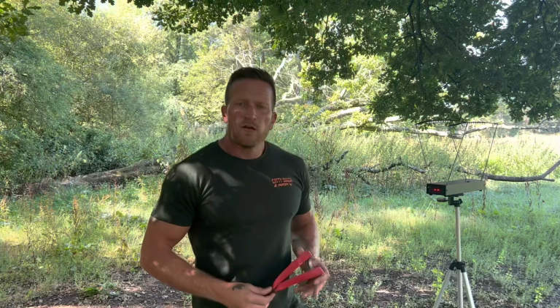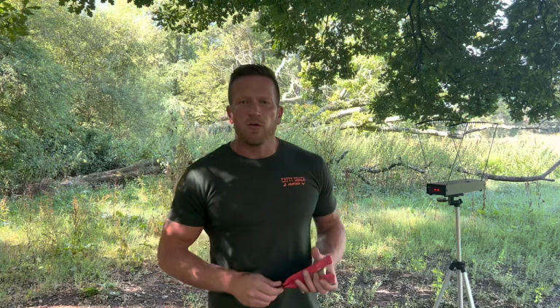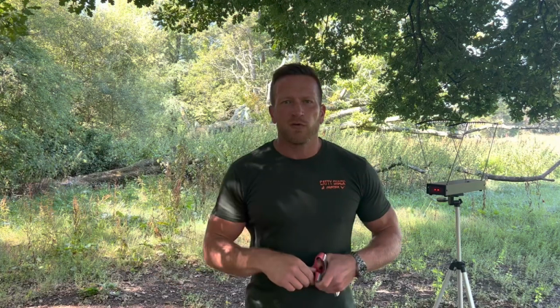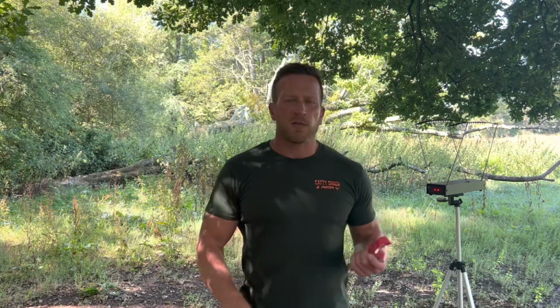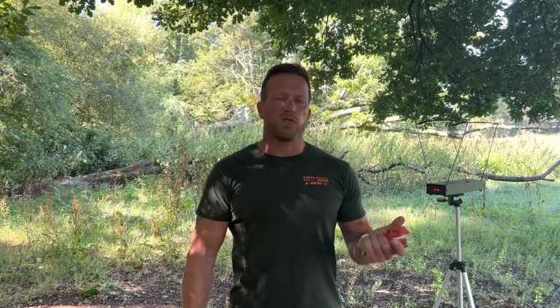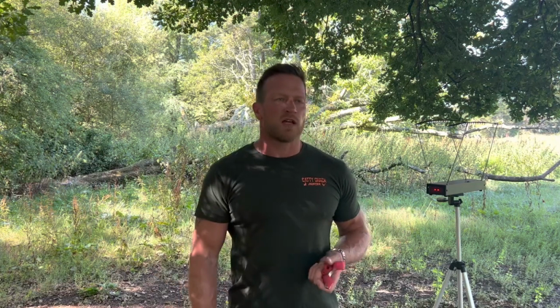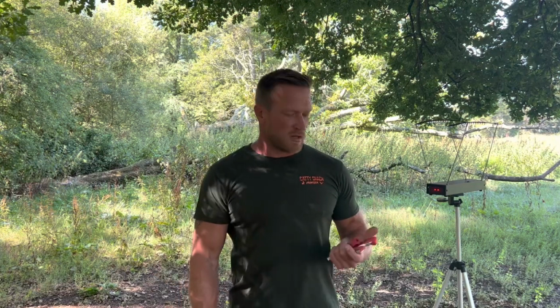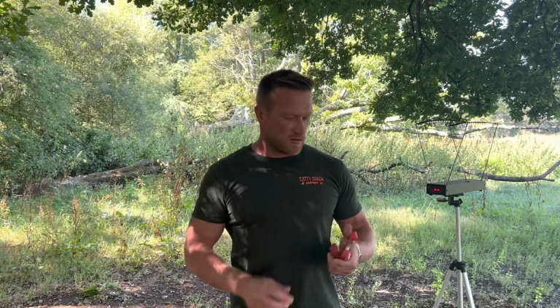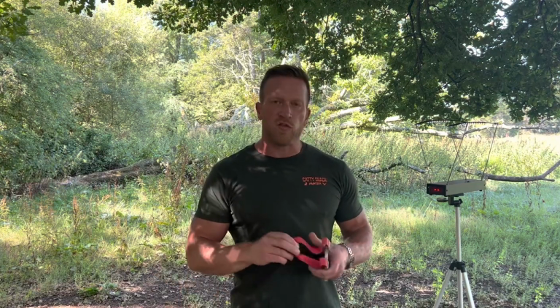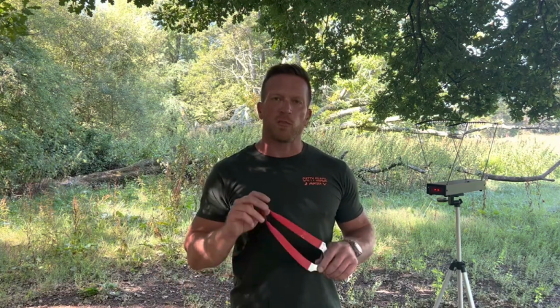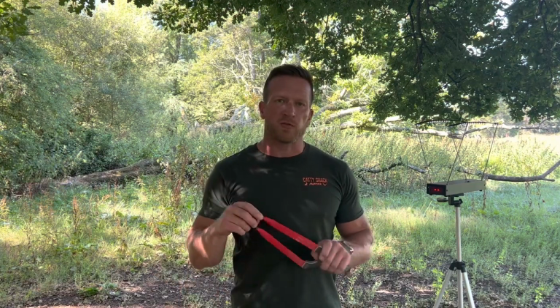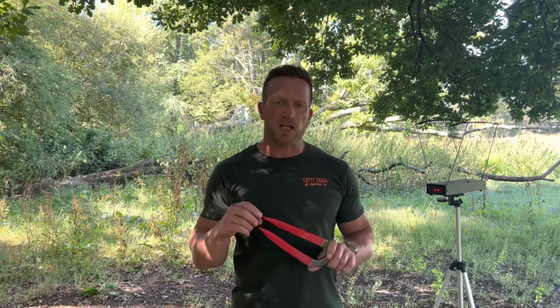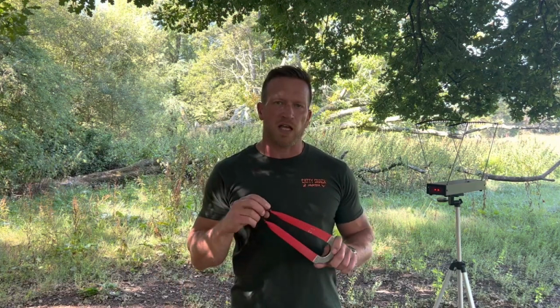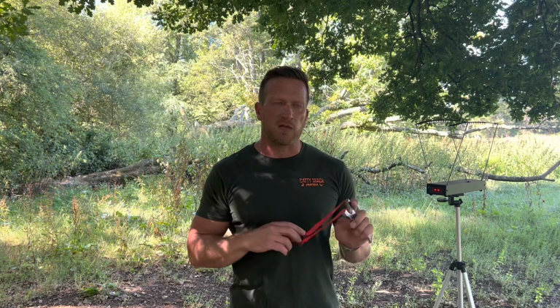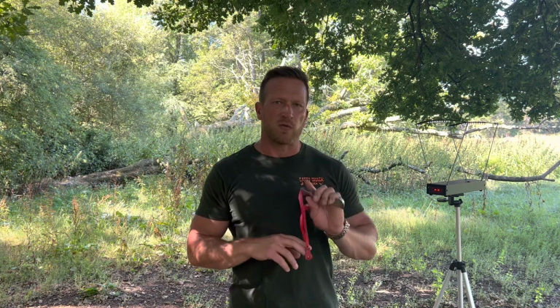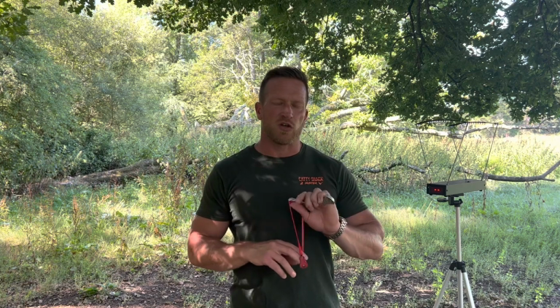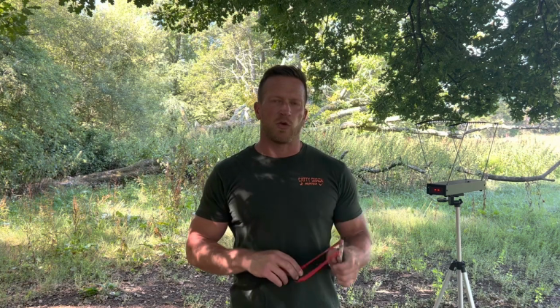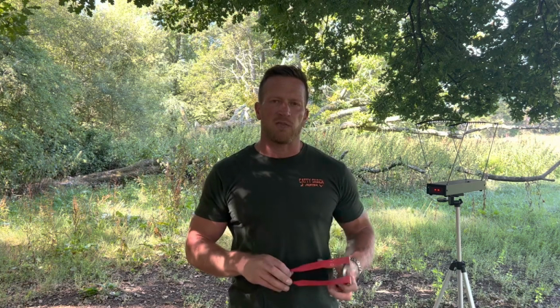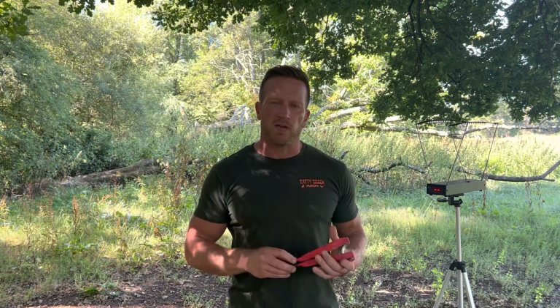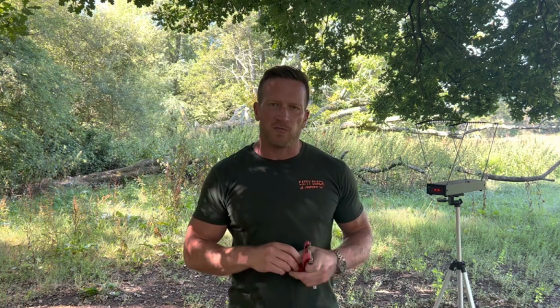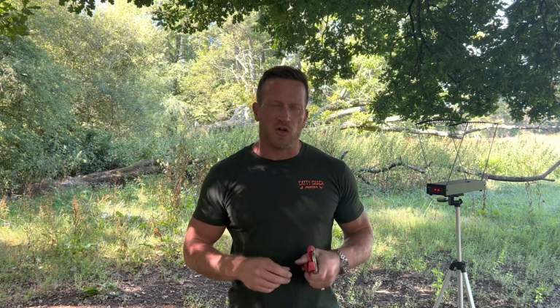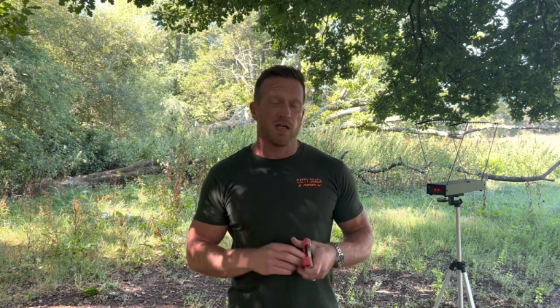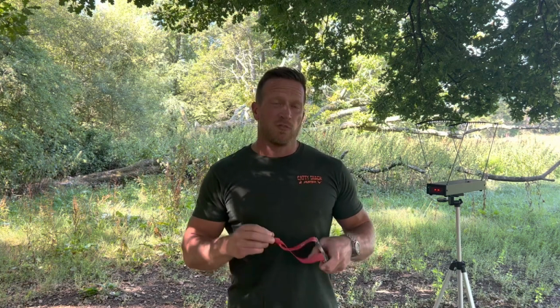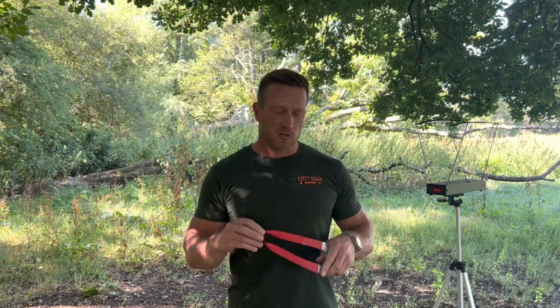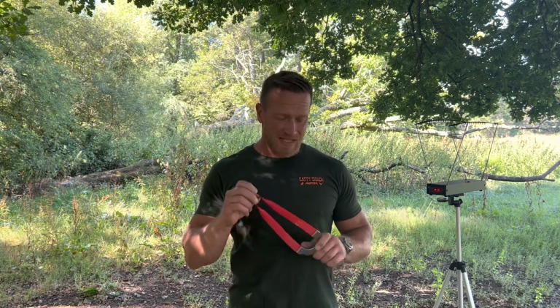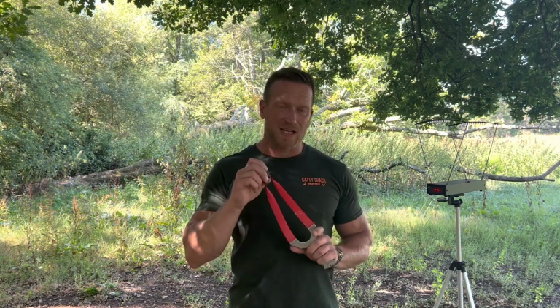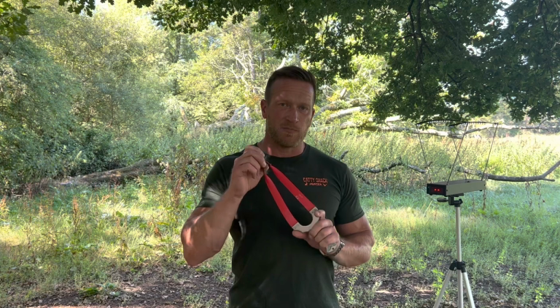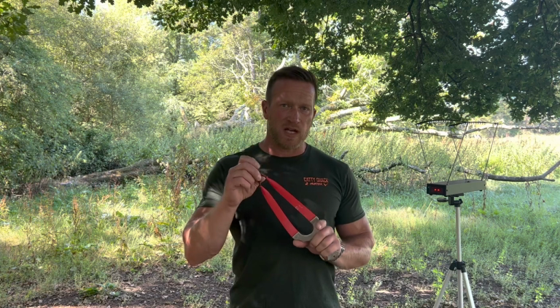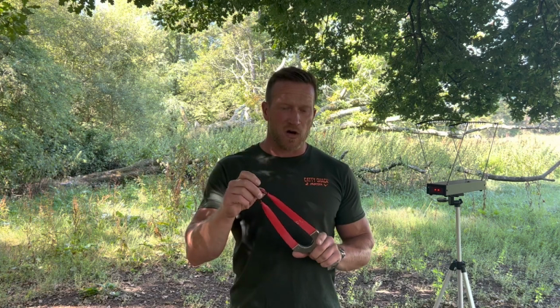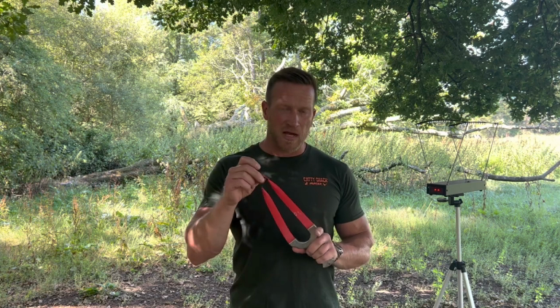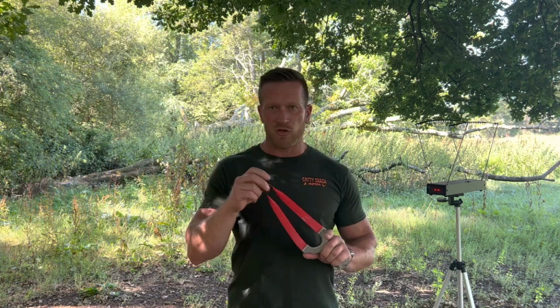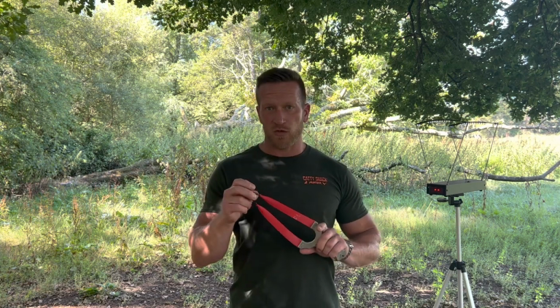Morning everyone. Just come out to do a little video today with the new Red Shot band from Catty Shack. It's going to be available in sizes 0.8, 0.85 and 0.9, but the size we're going to be testing today is the 0.85 — it's the band I use mostly.